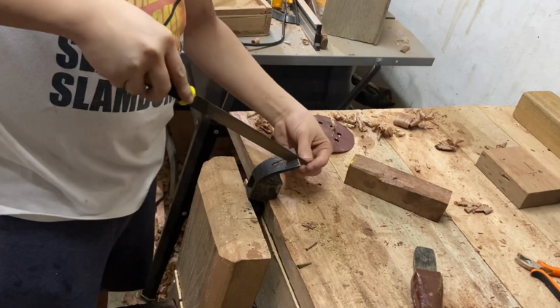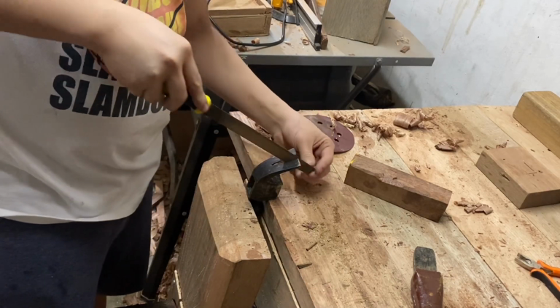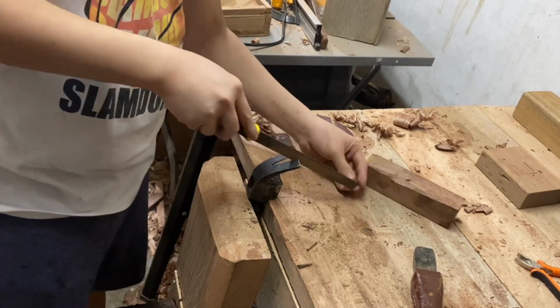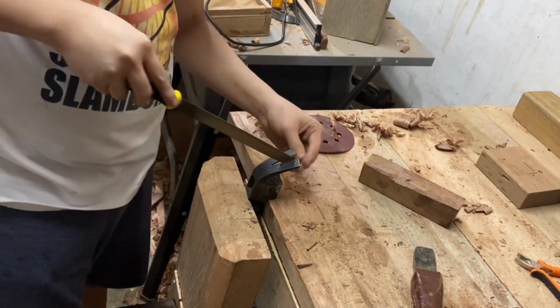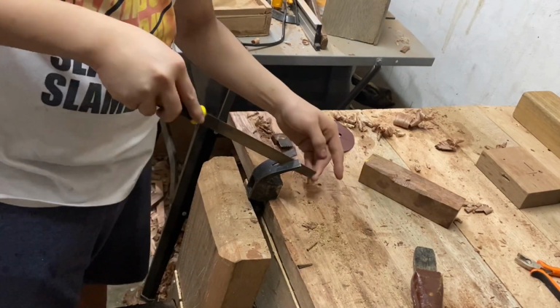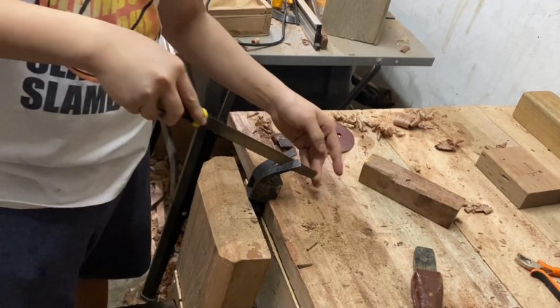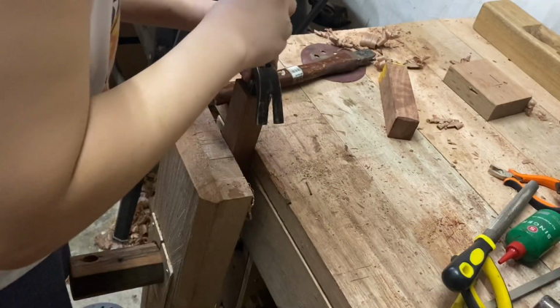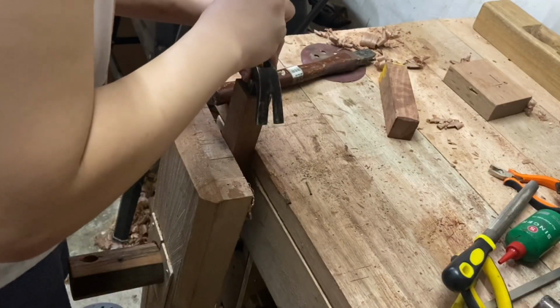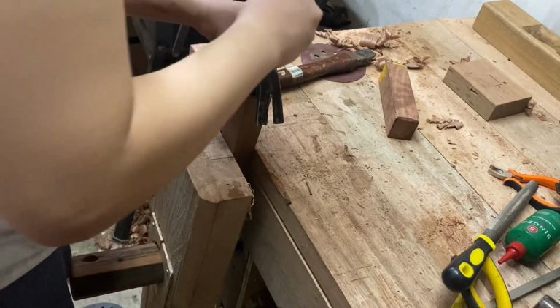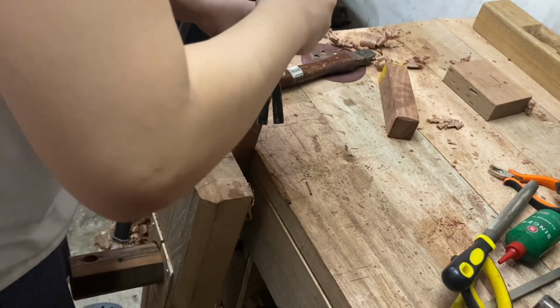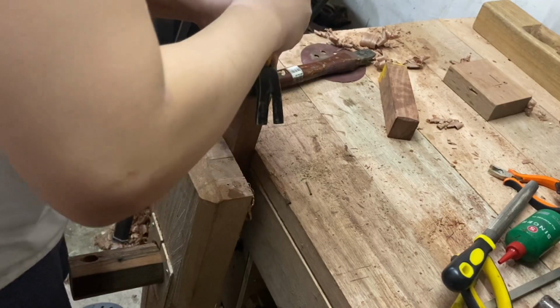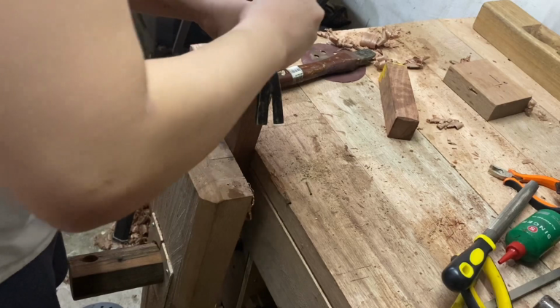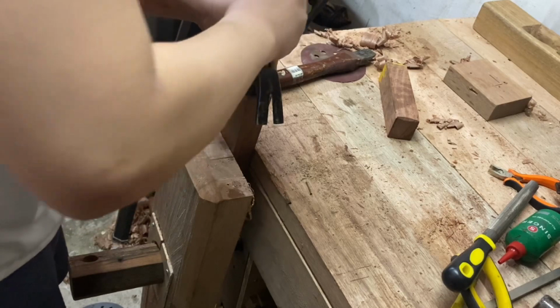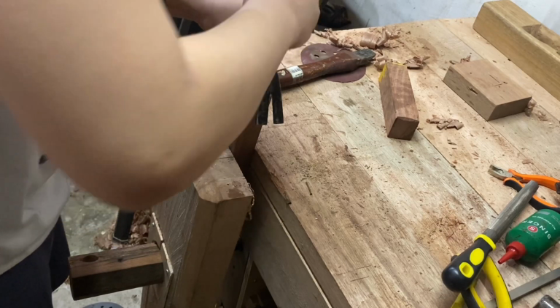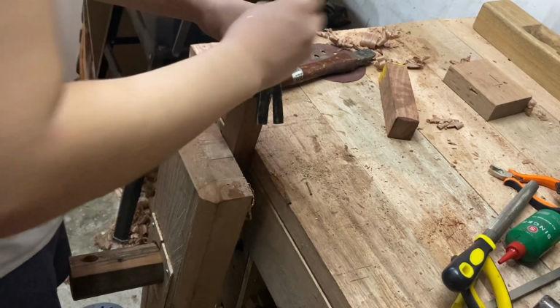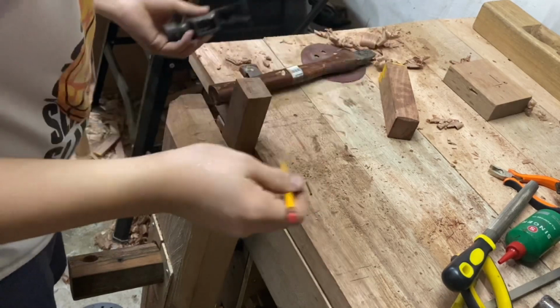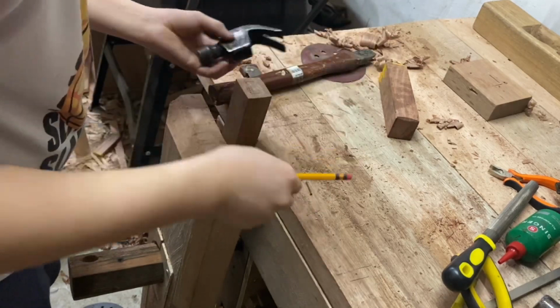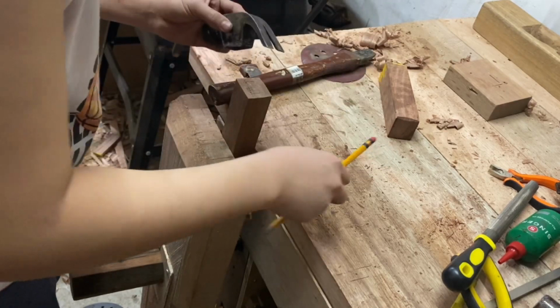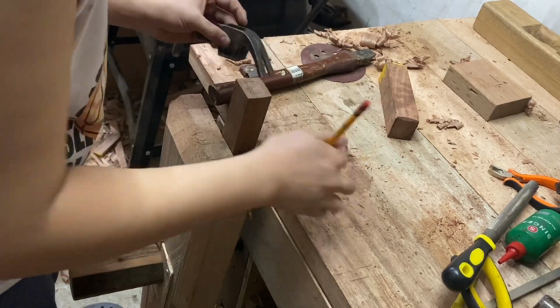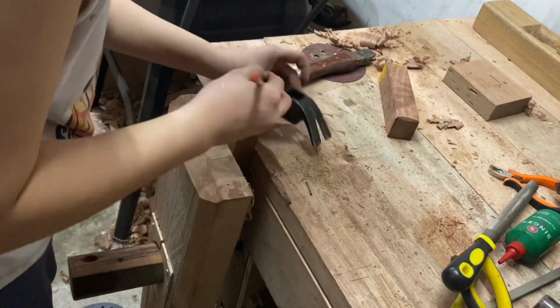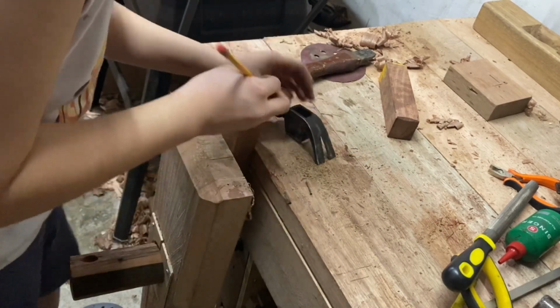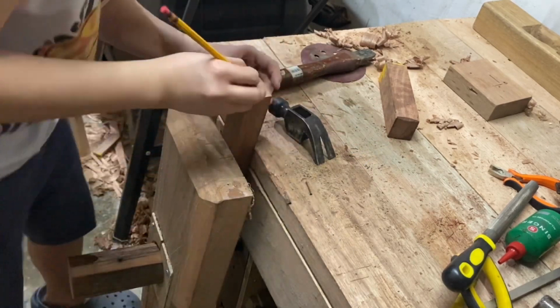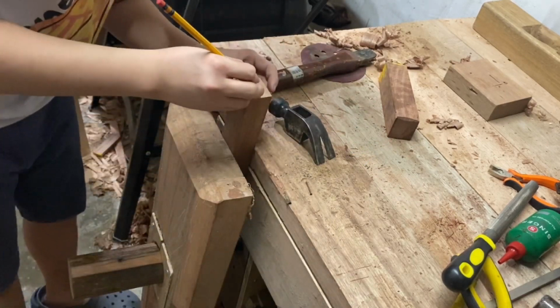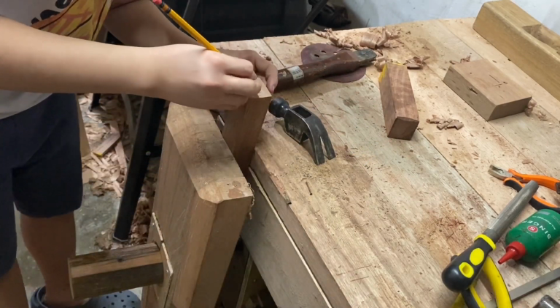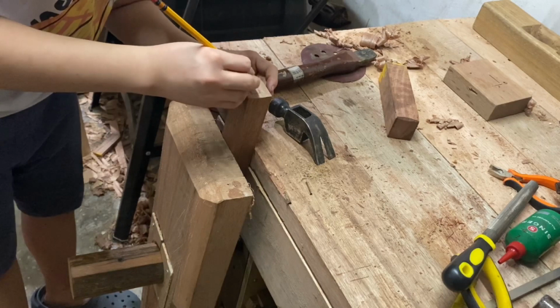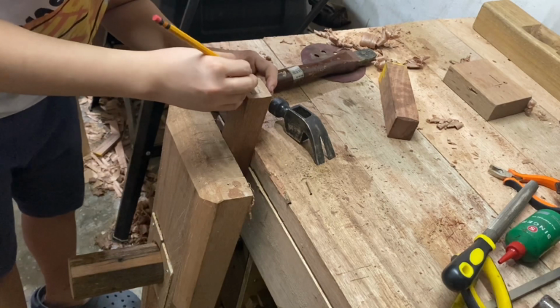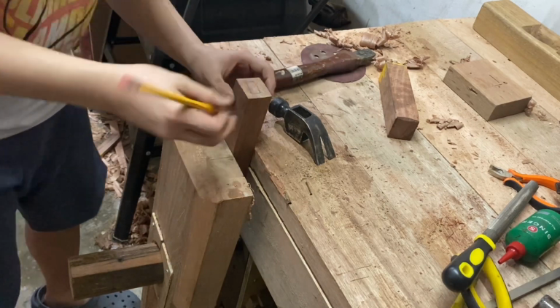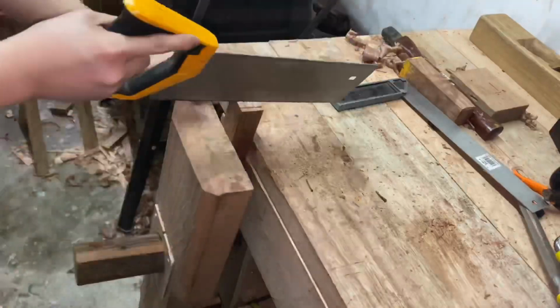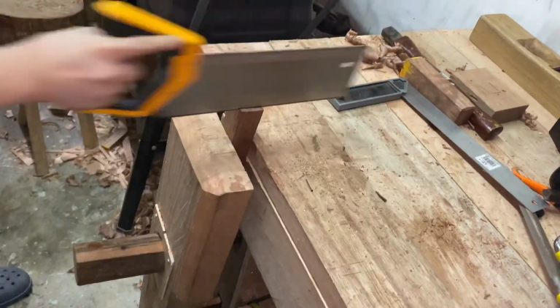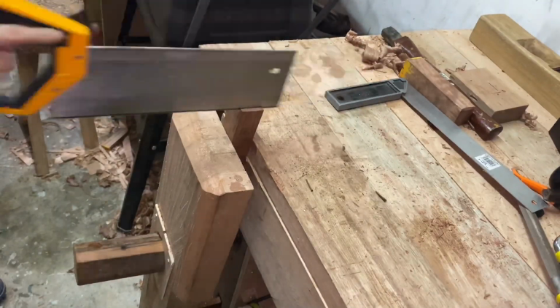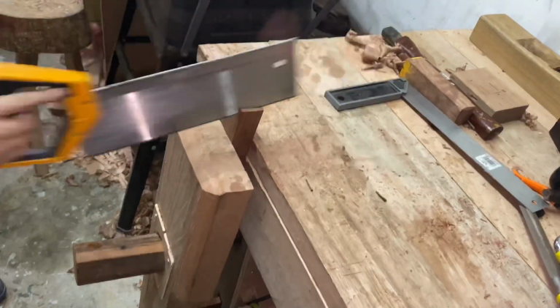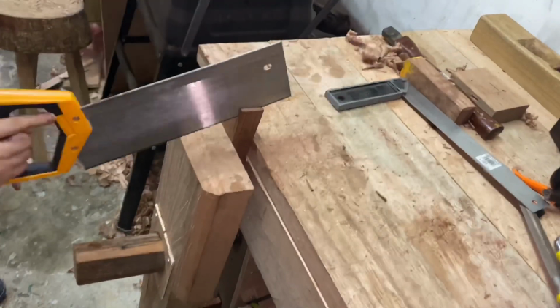I'm going to be filing out all the burrs and rough spots. Here I get a scrap piece of hardwood for my handle, and I'm going to draw the mortise using my hammerhead.